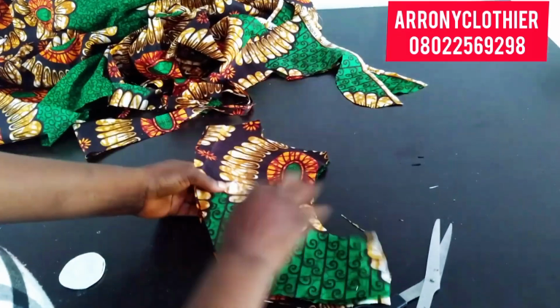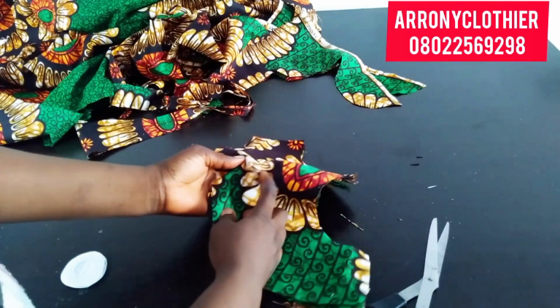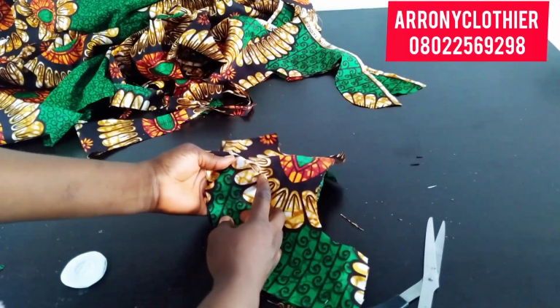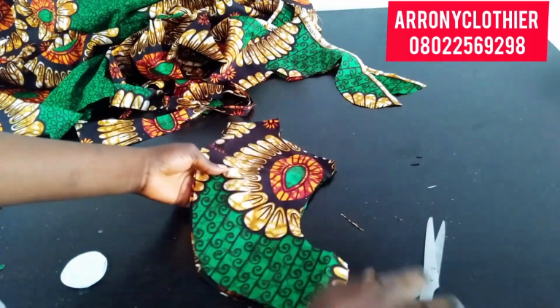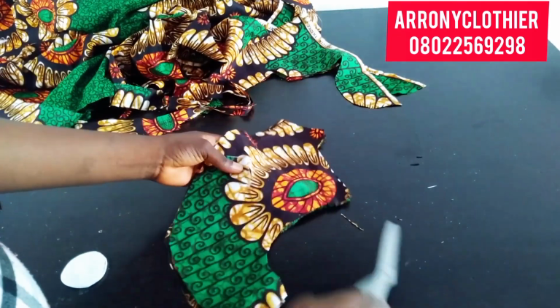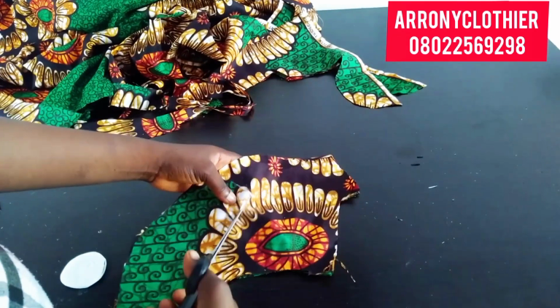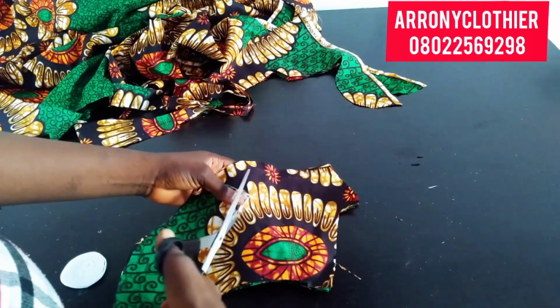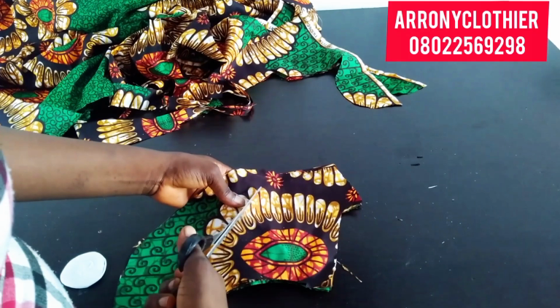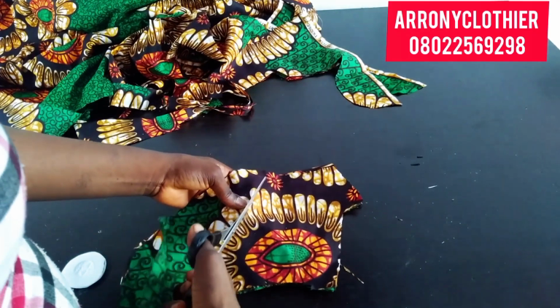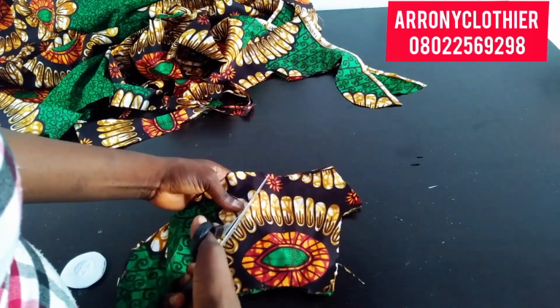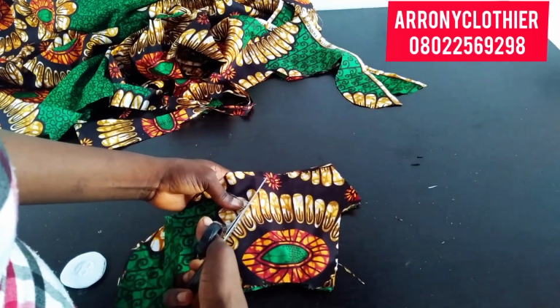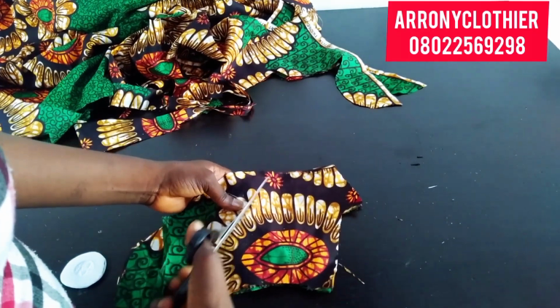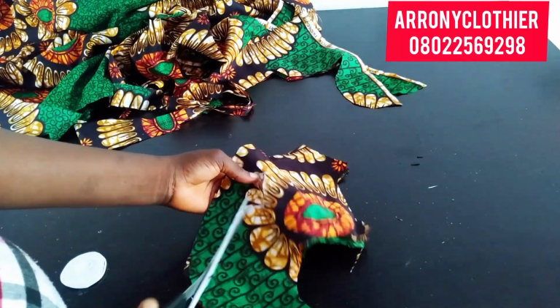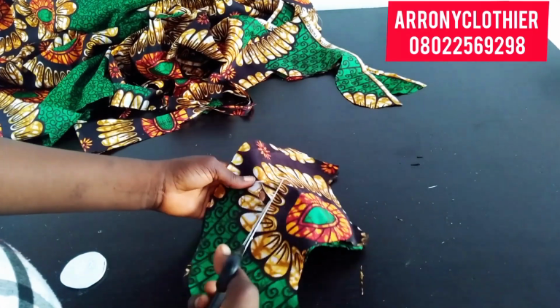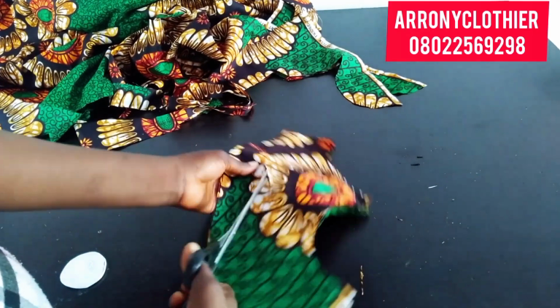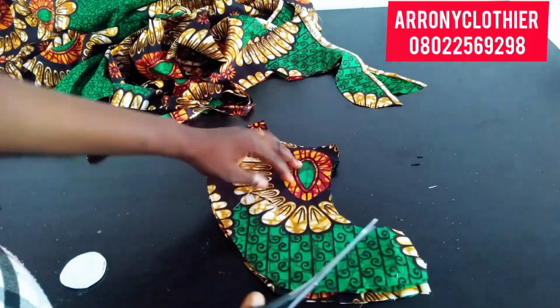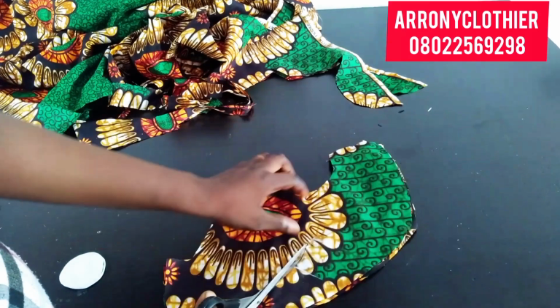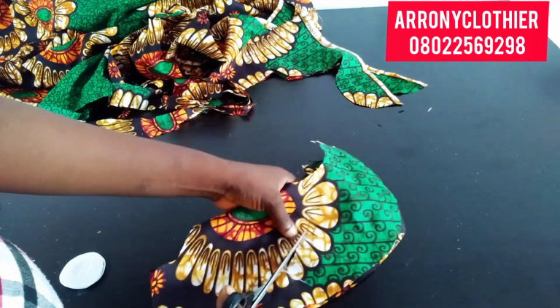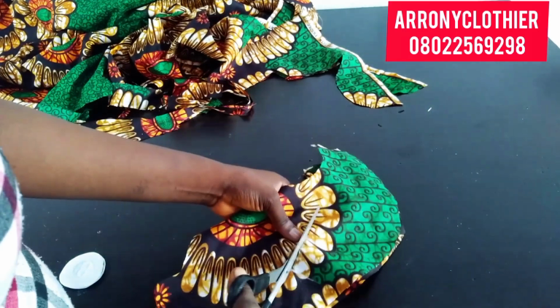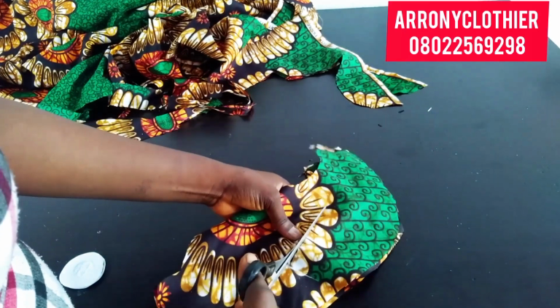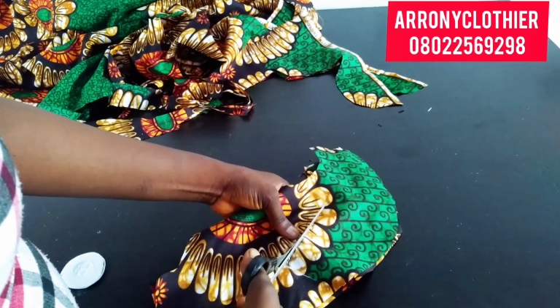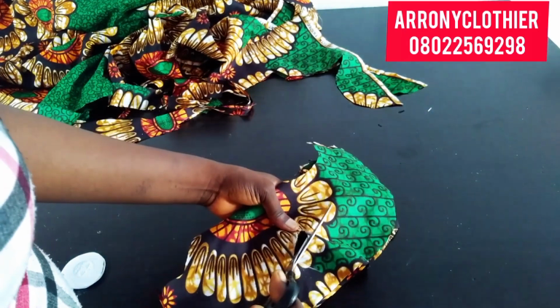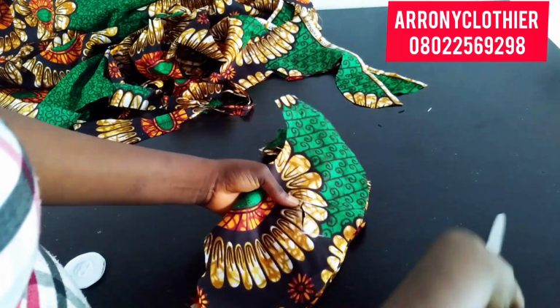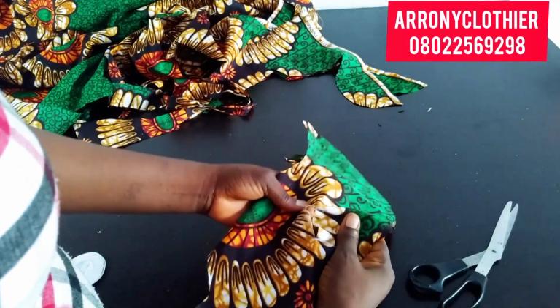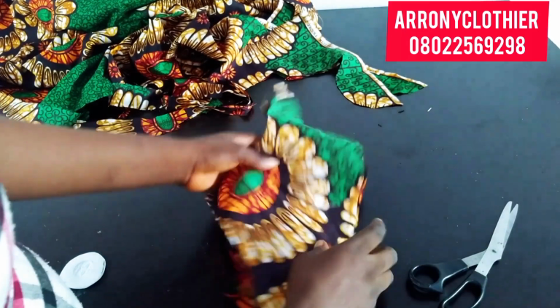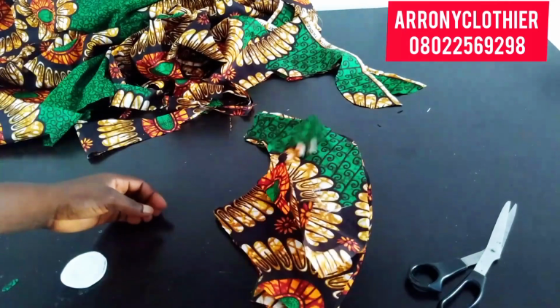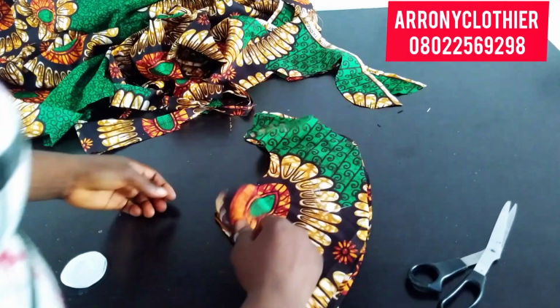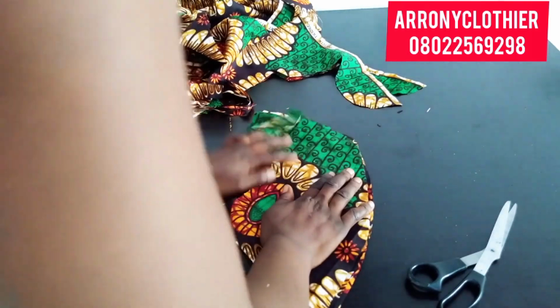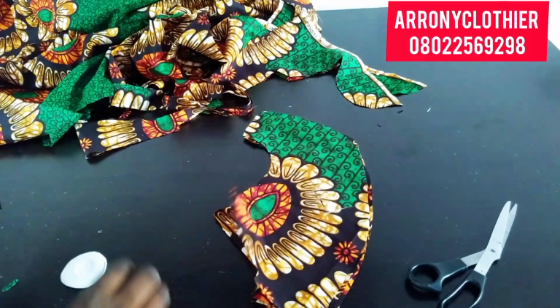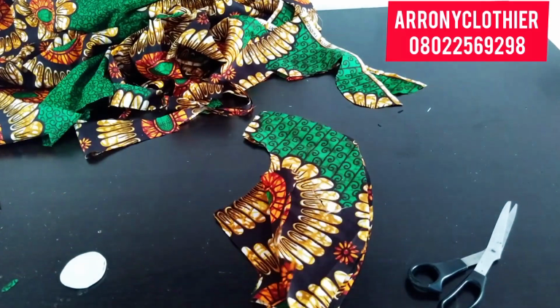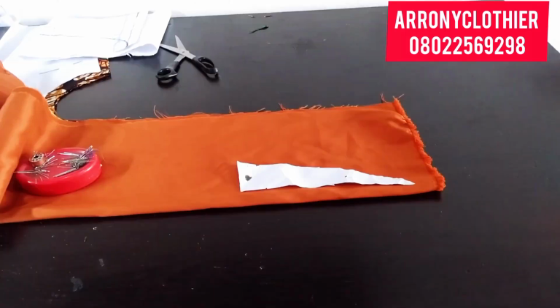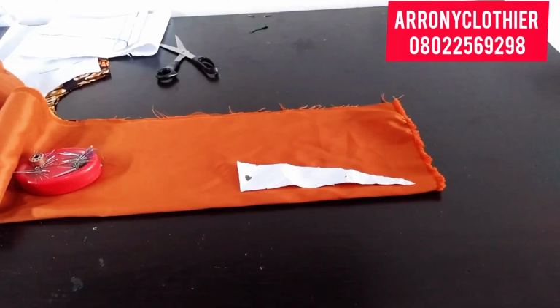You can see the way I folded it to cut. I'll go ahead and cut the line to reach the point where it ought to reach — just like that. I won't be cutting out any allowance, but when I want to sew I'll just create a box to sew around that part.